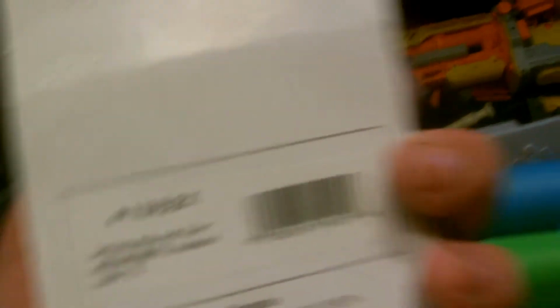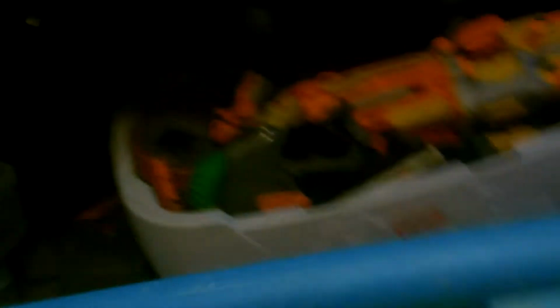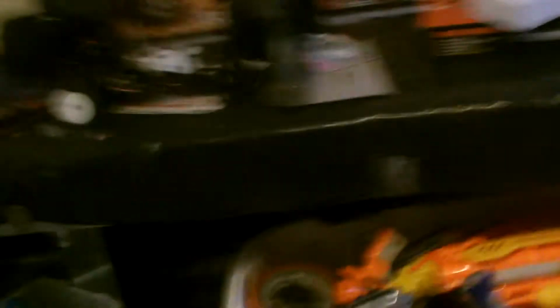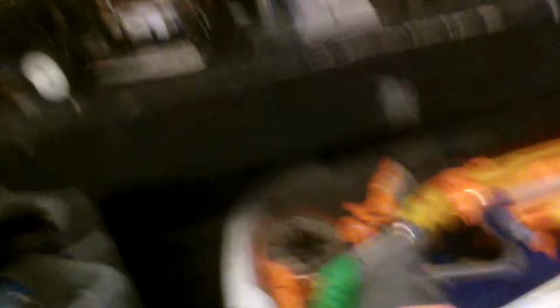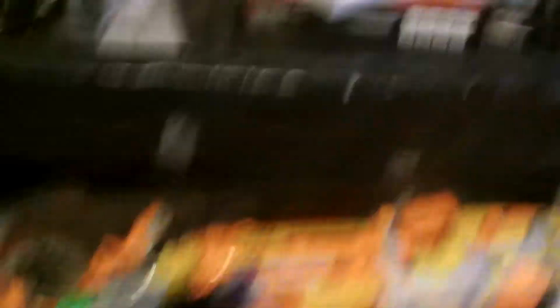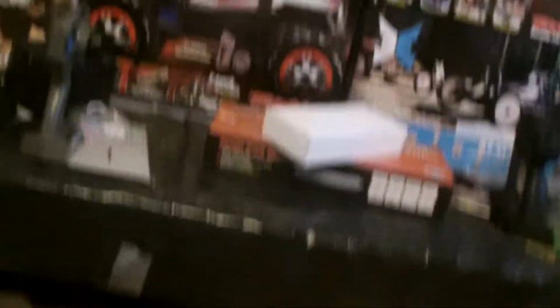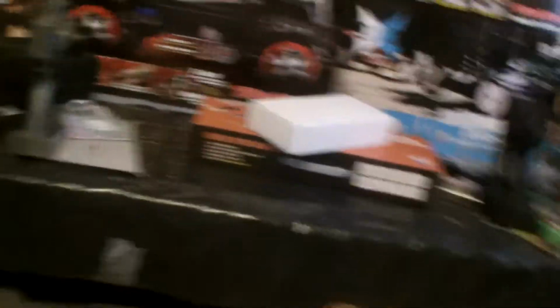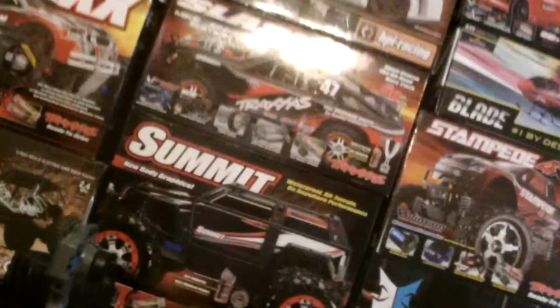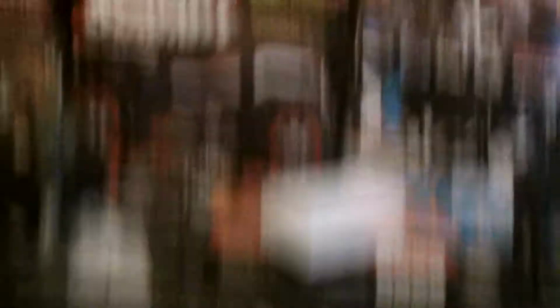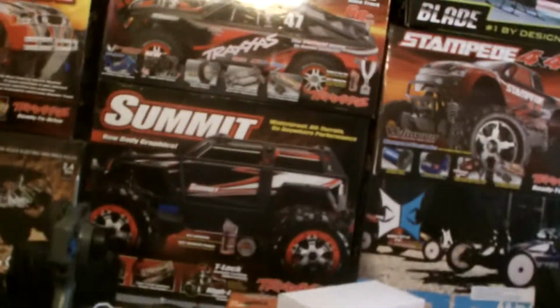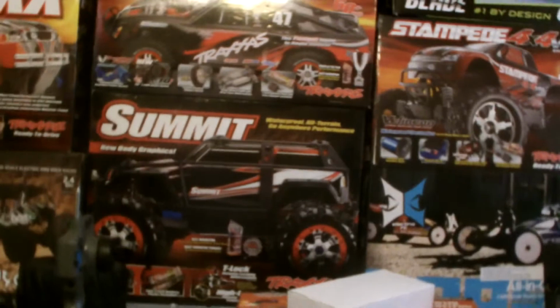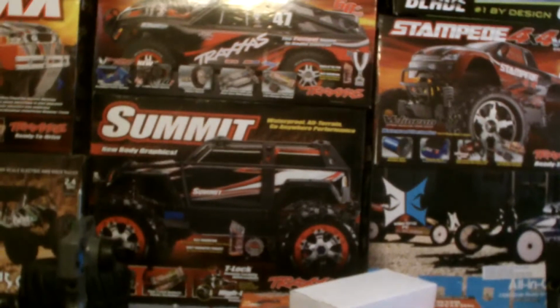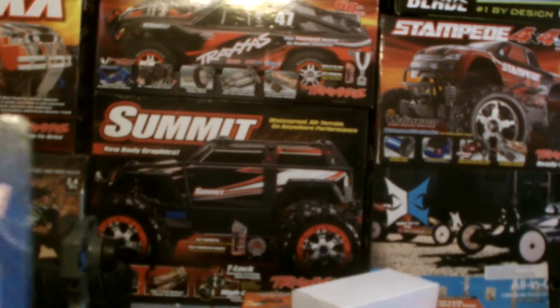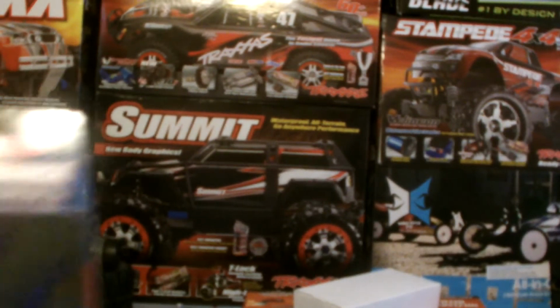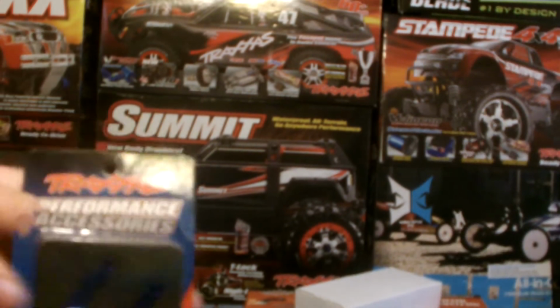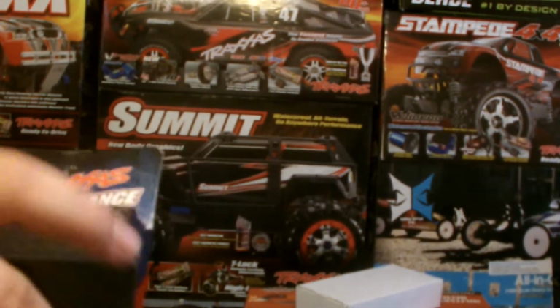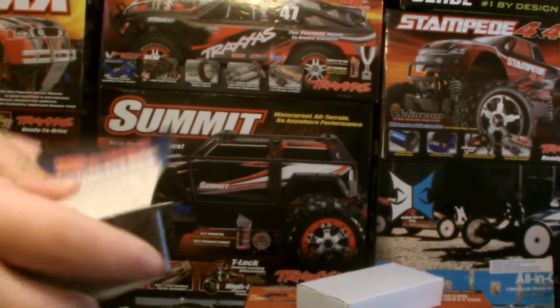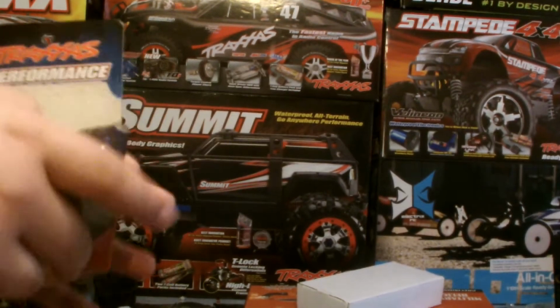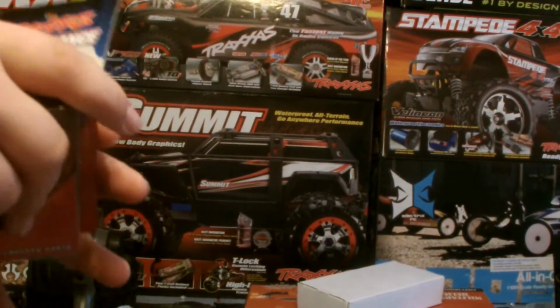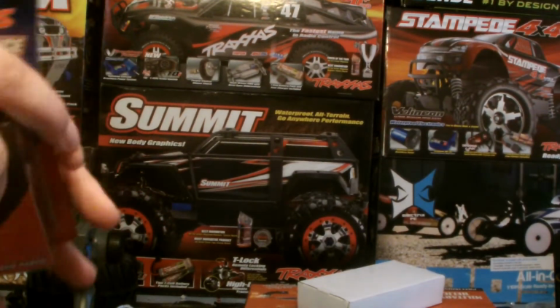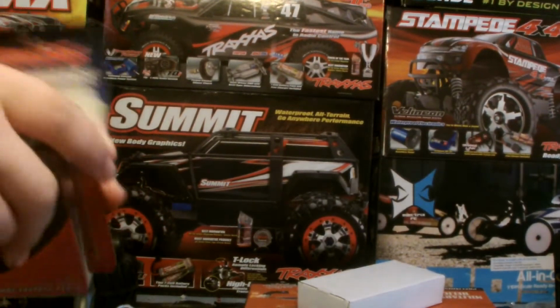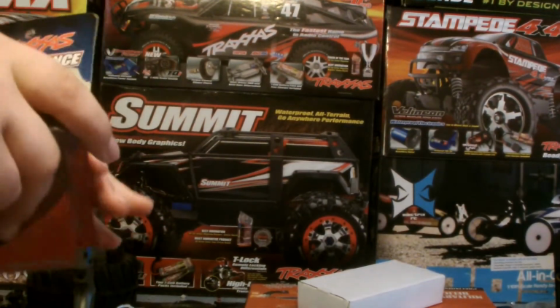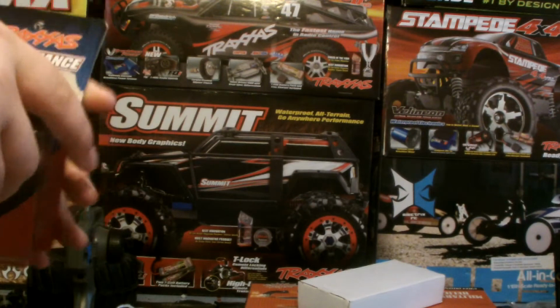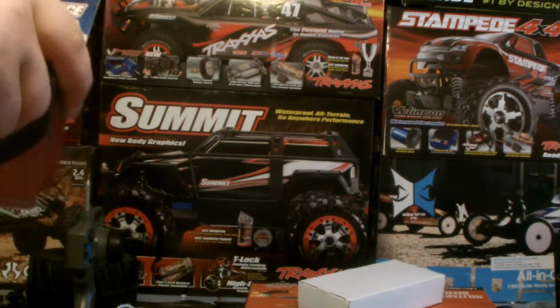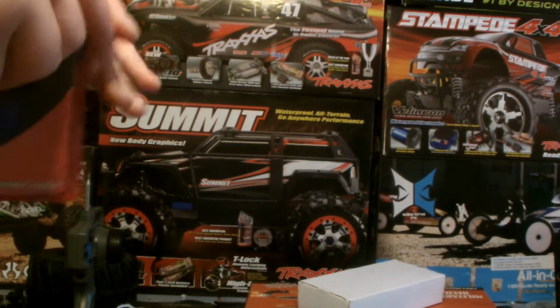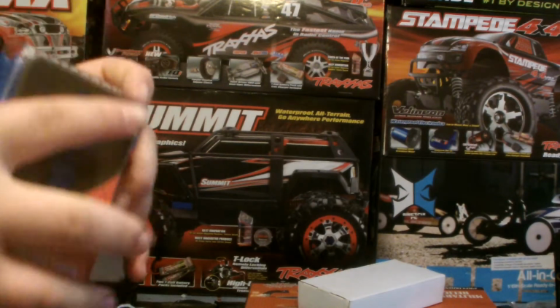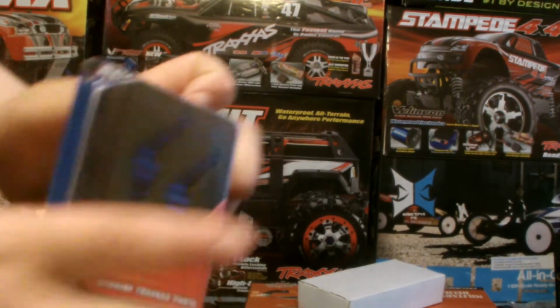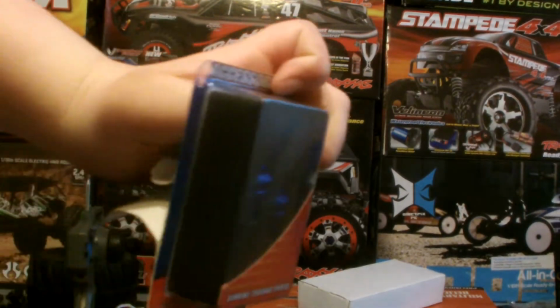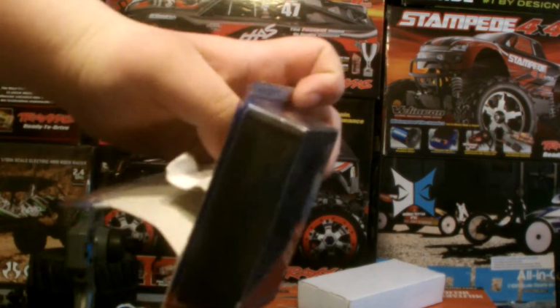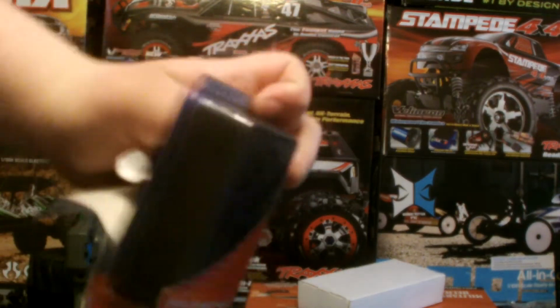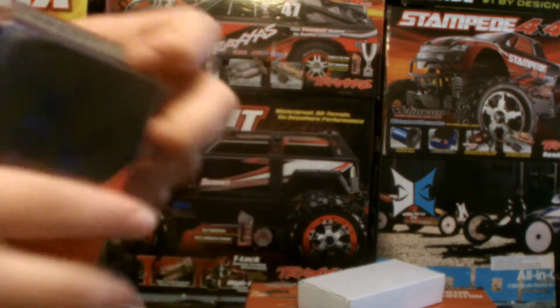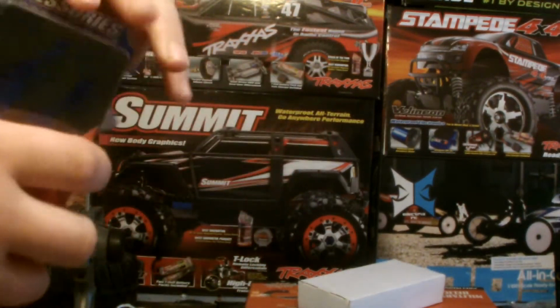So let's get to it. Let's get the unboxing of it. Just try to take it off — they always package it really nicely.